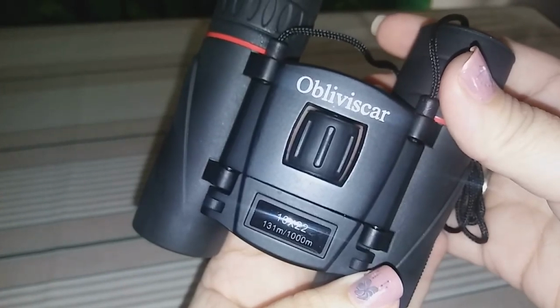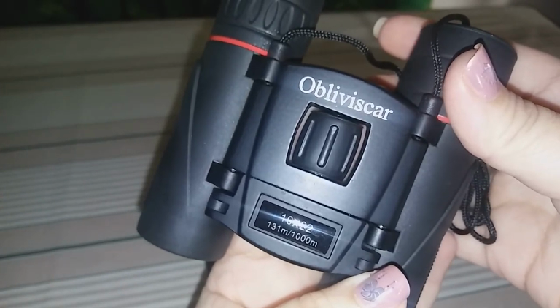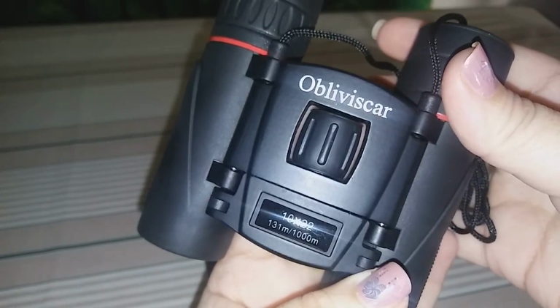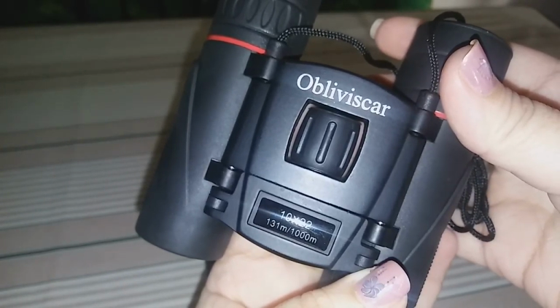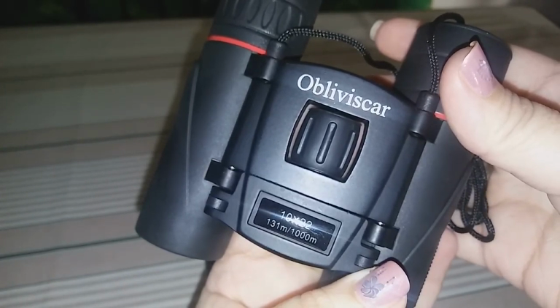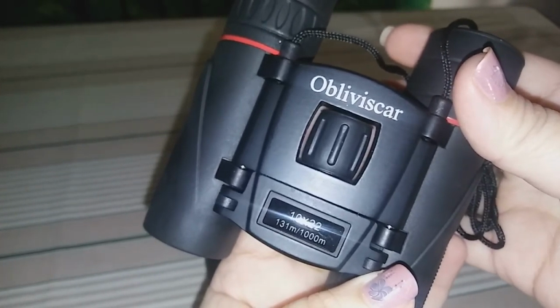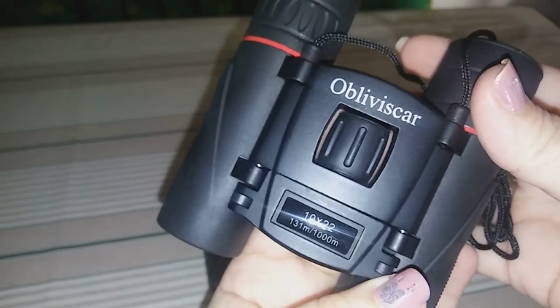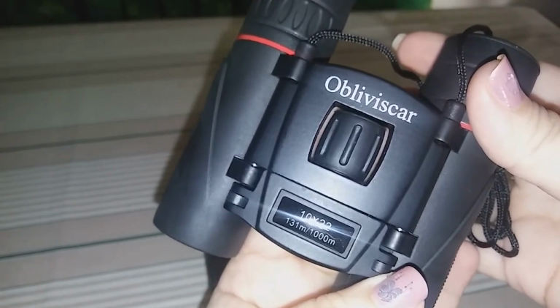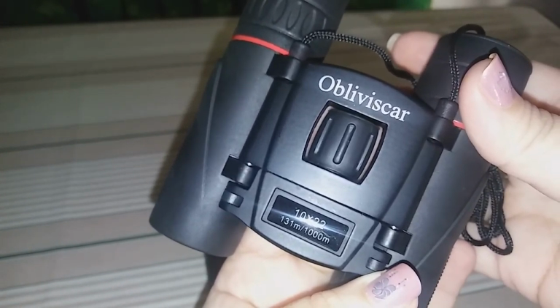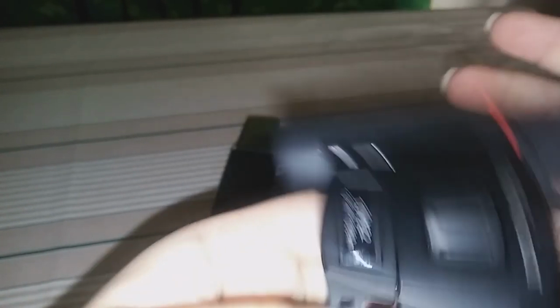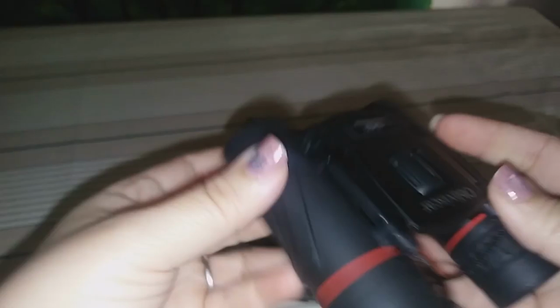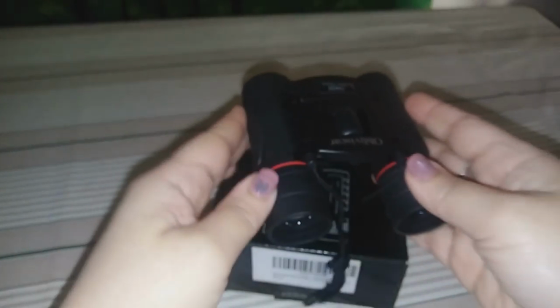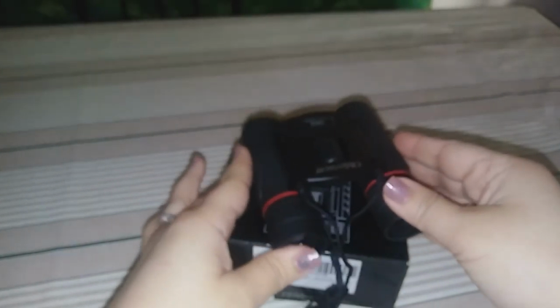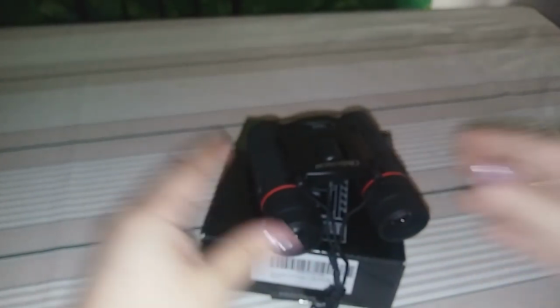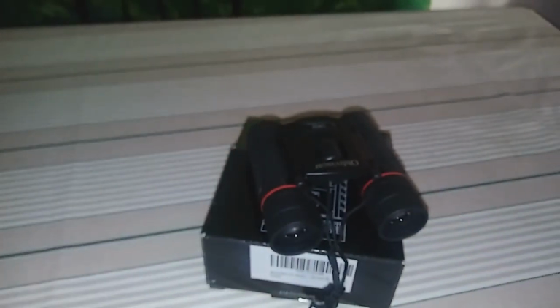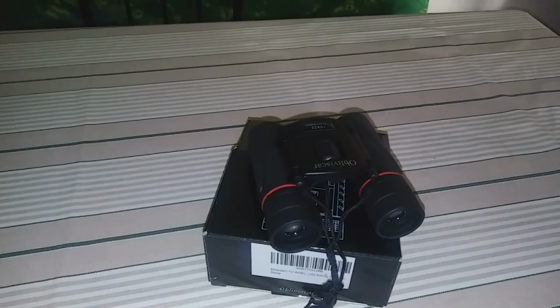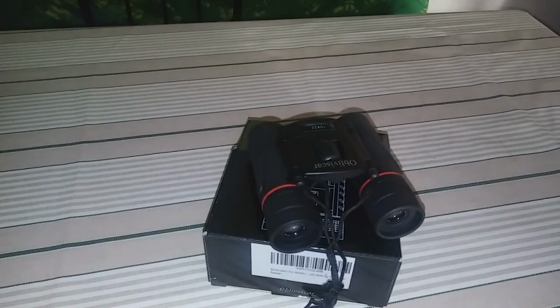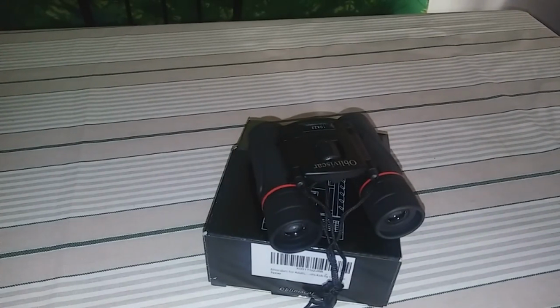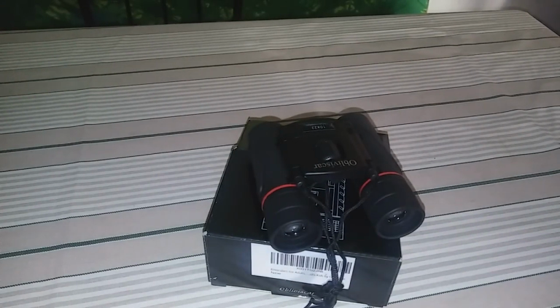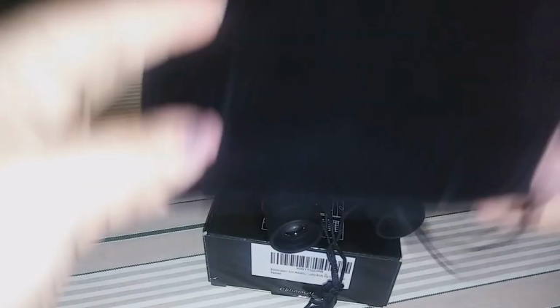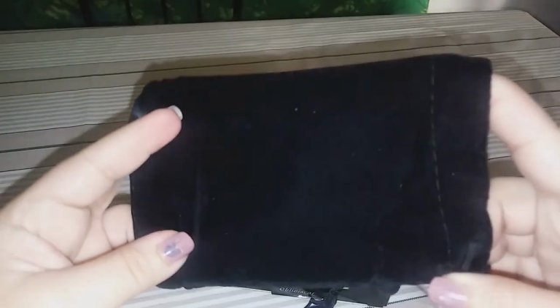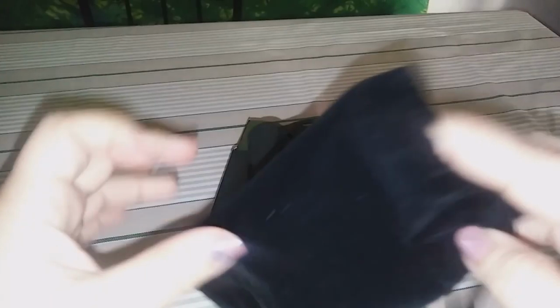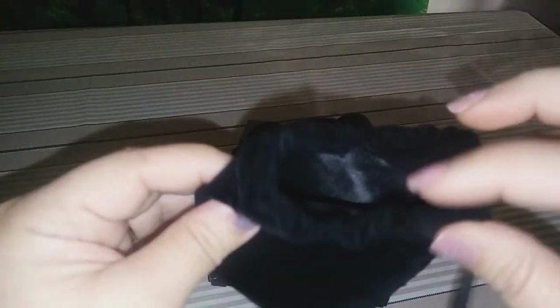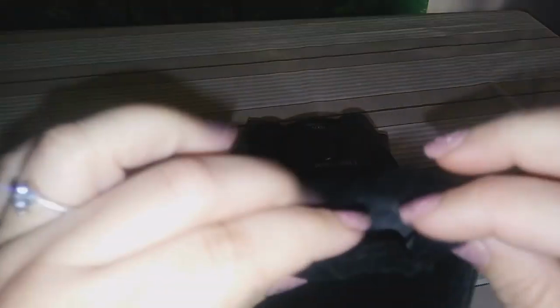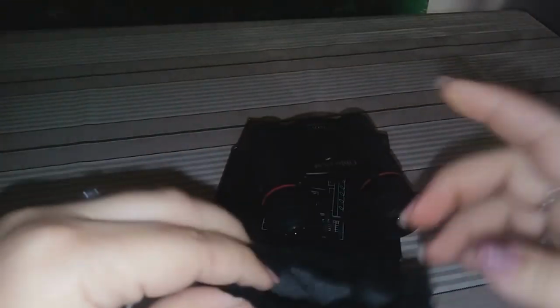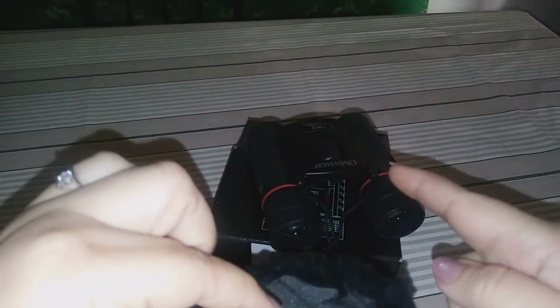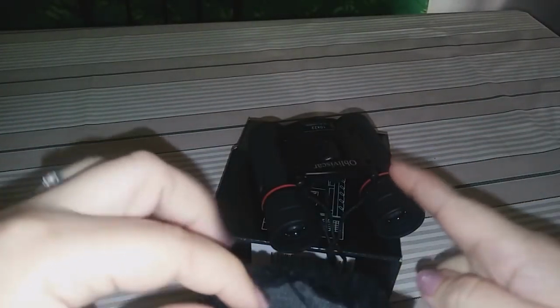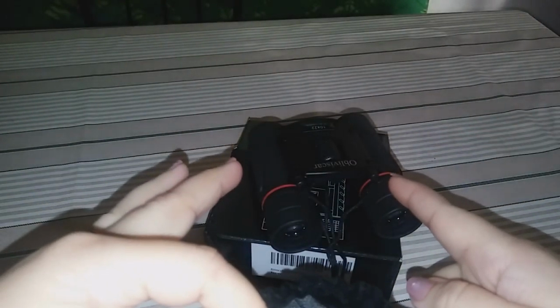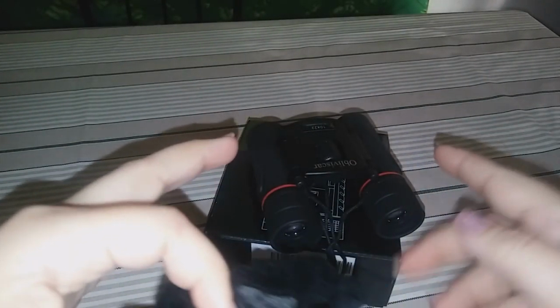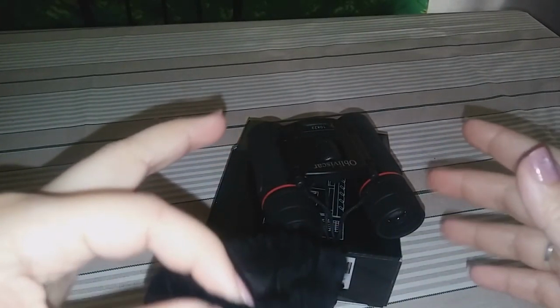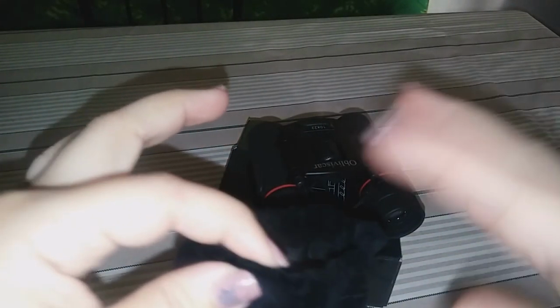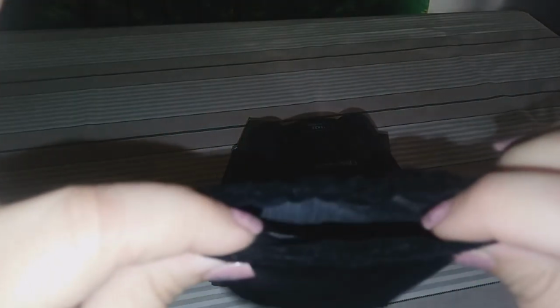It is 10 by 22, and the brand is — I believe — Iscar. I hope I'm pronouncing that correctly. It also comes with a drawstring pouch if you don't want to carry it in your pocket or around your neck.